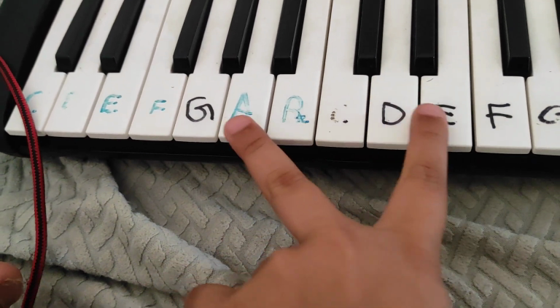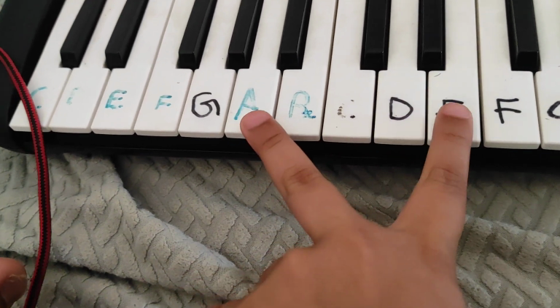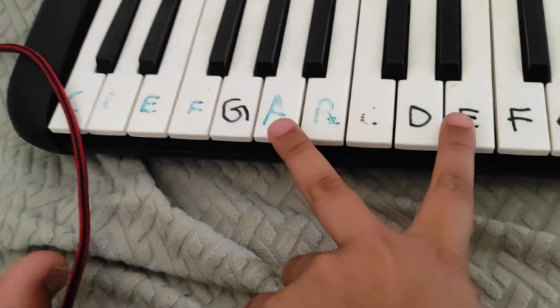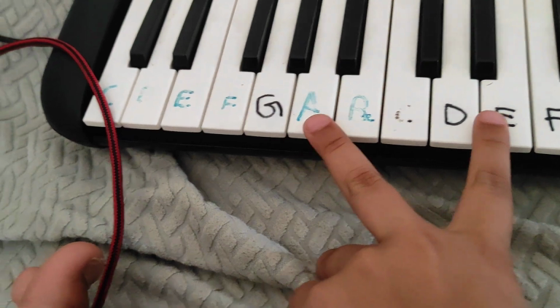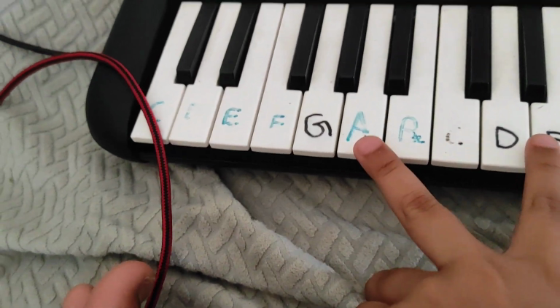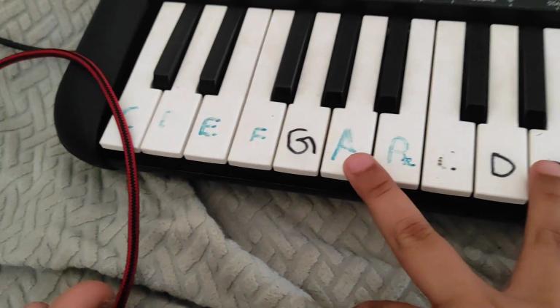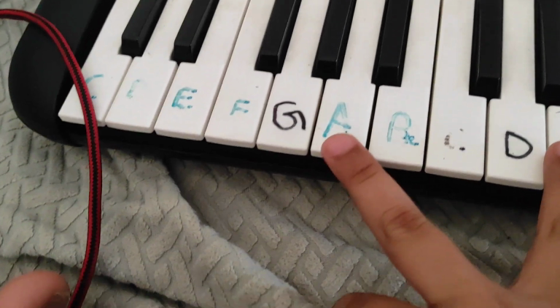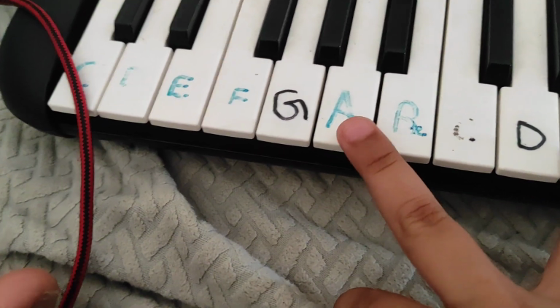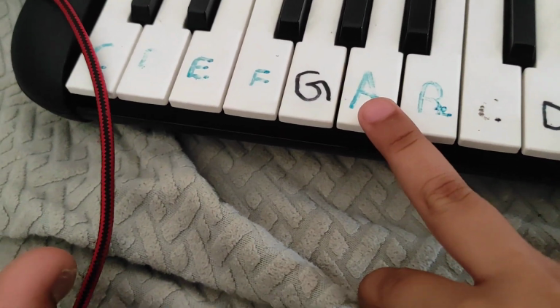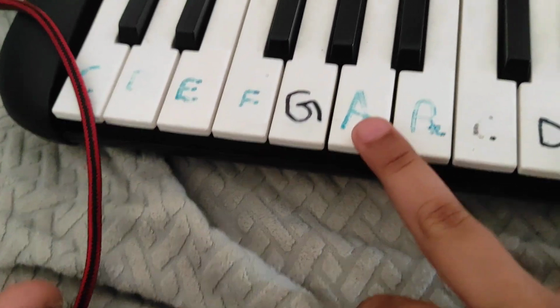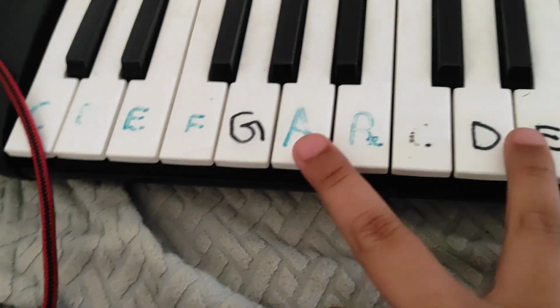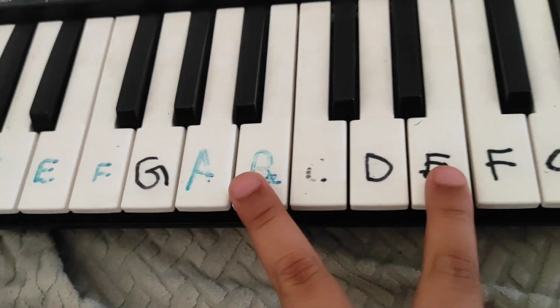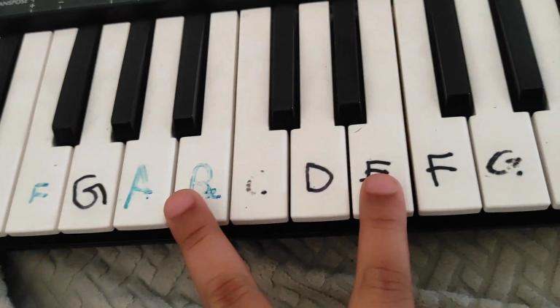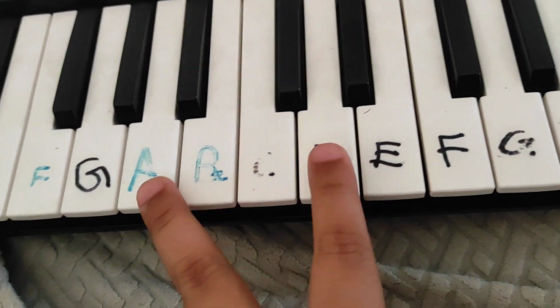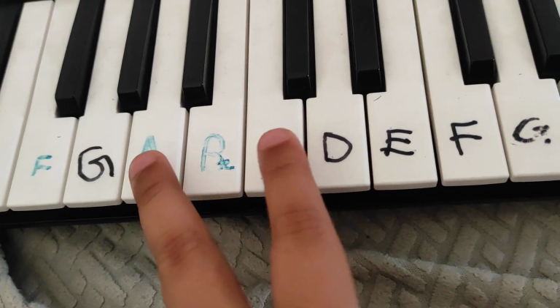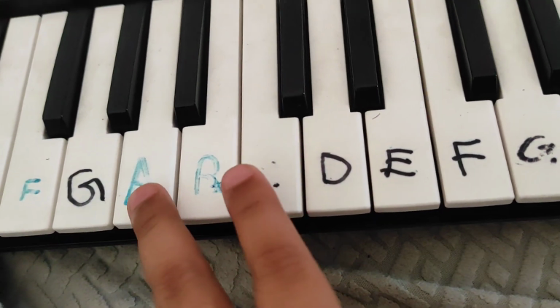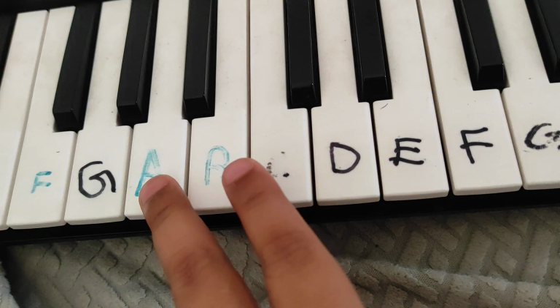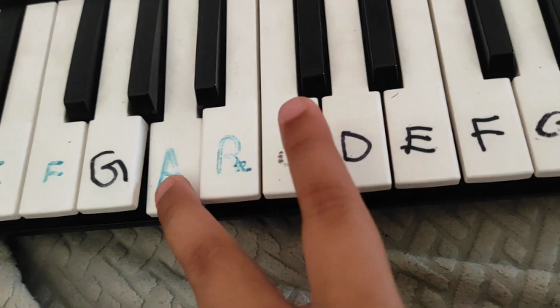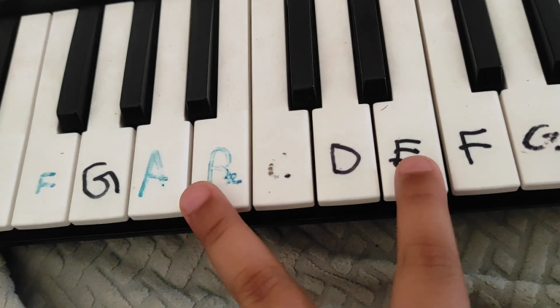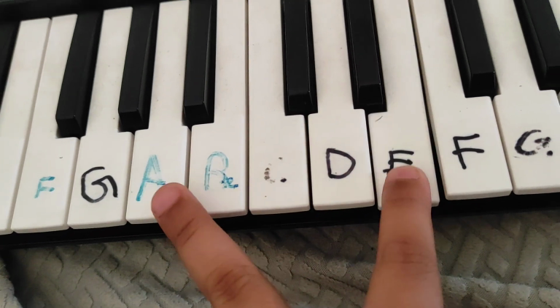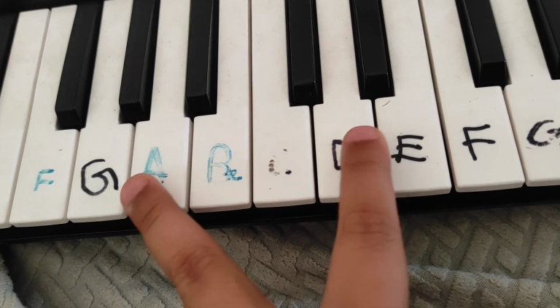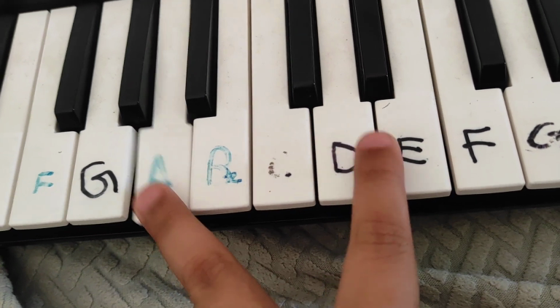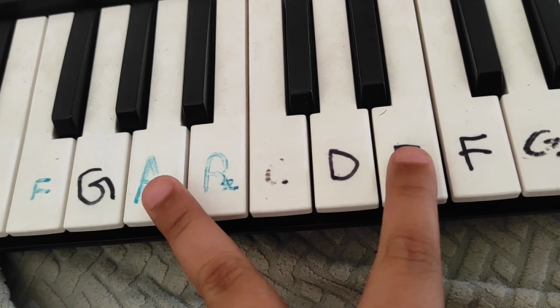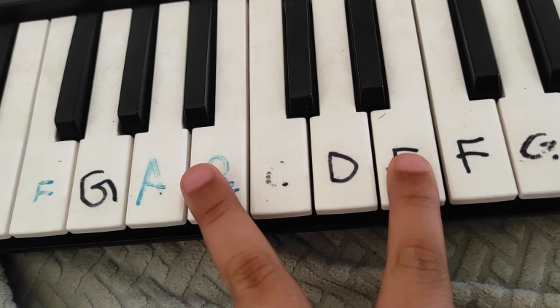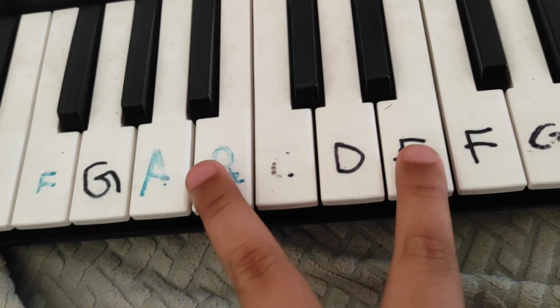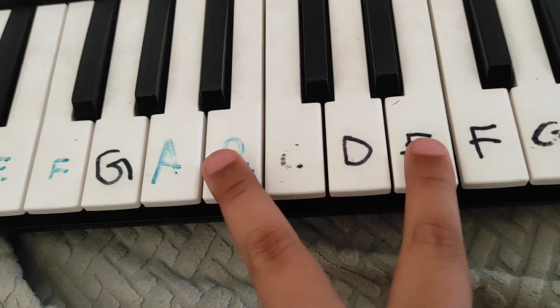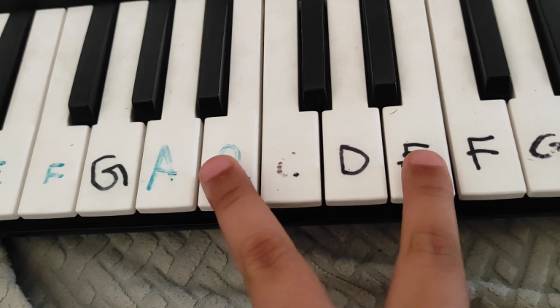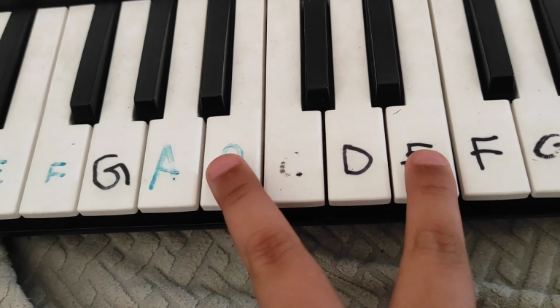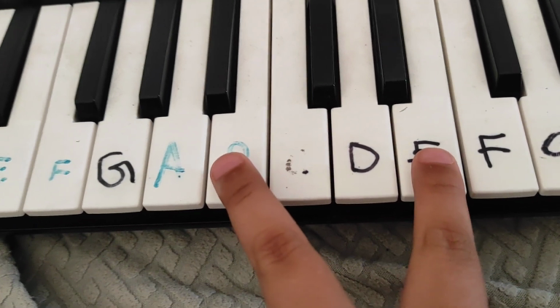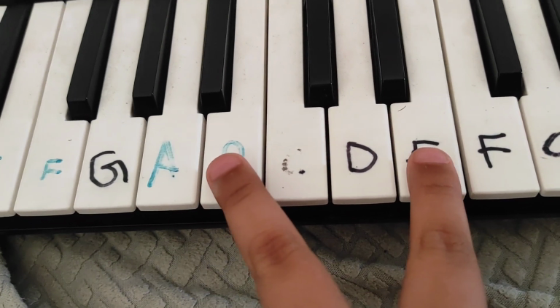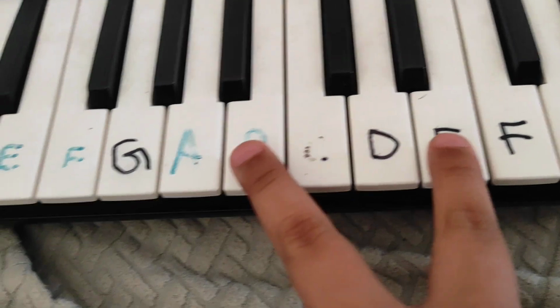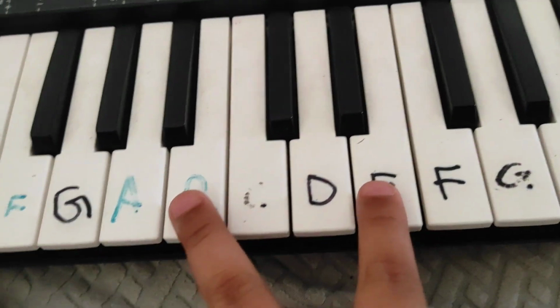So you need to put both fingers on A then E, like this. Then after that you need to do B, then B and E.